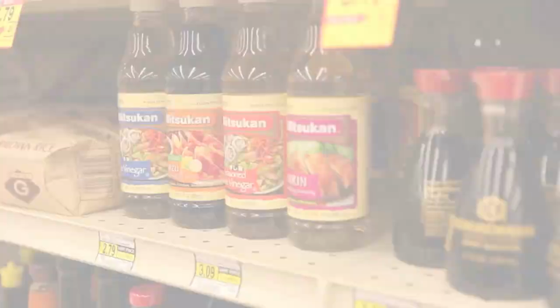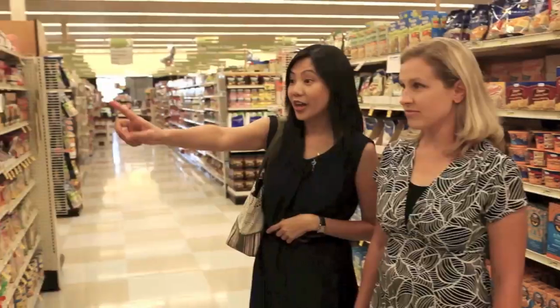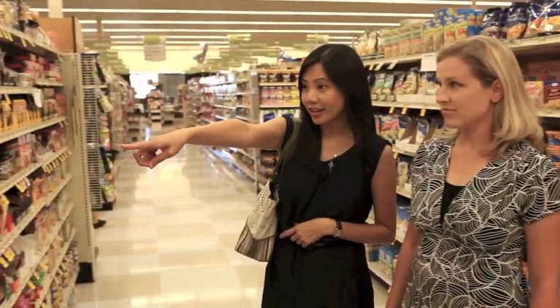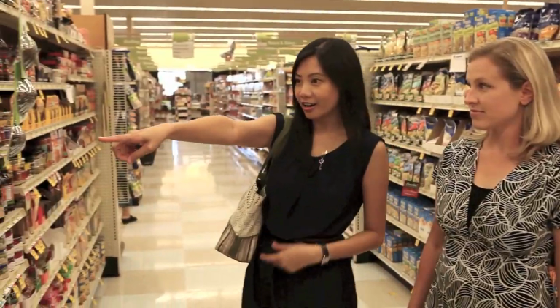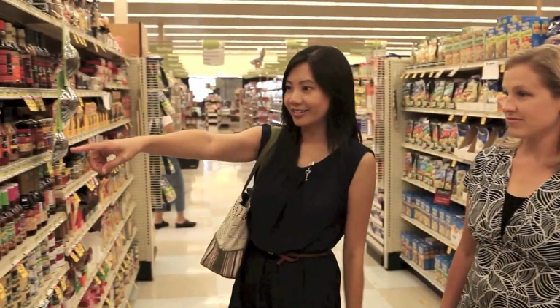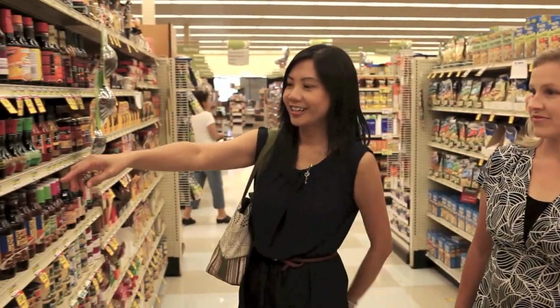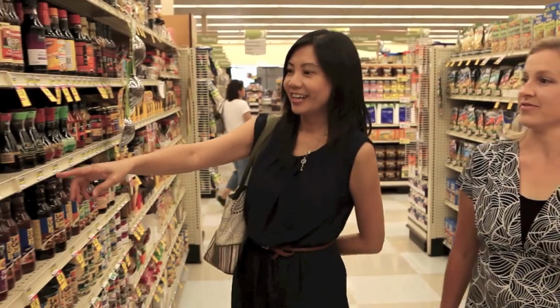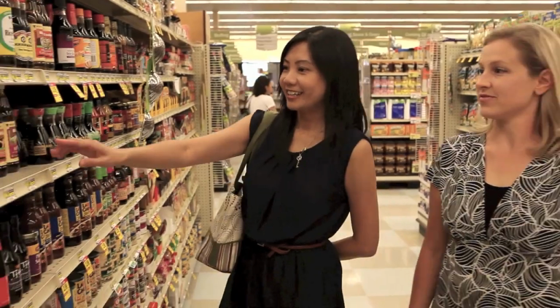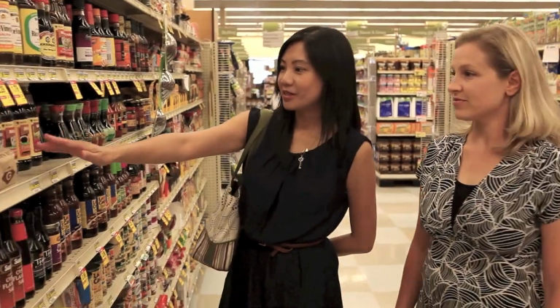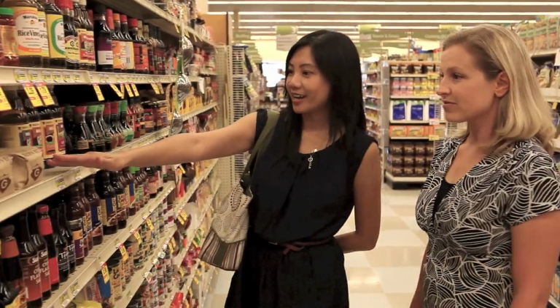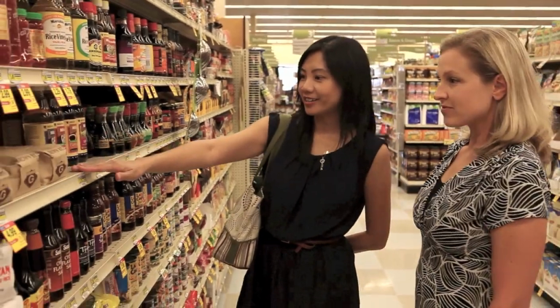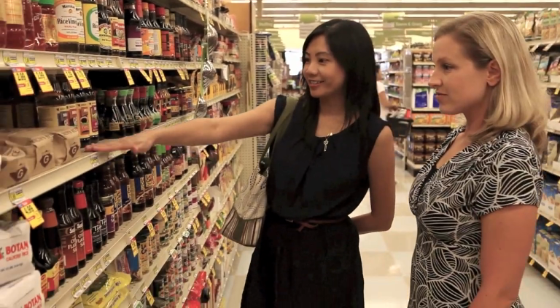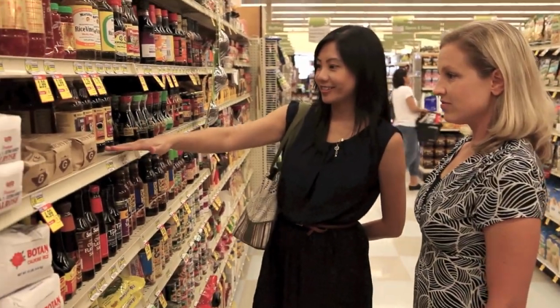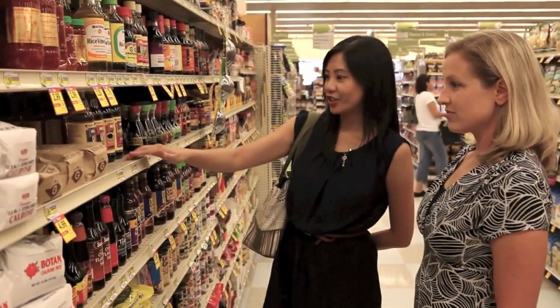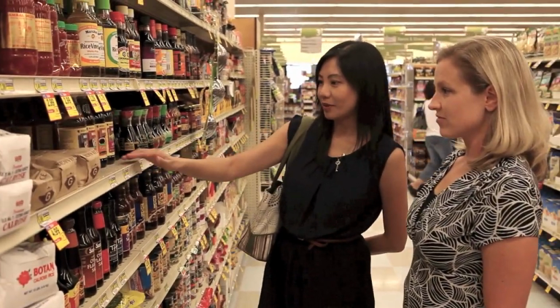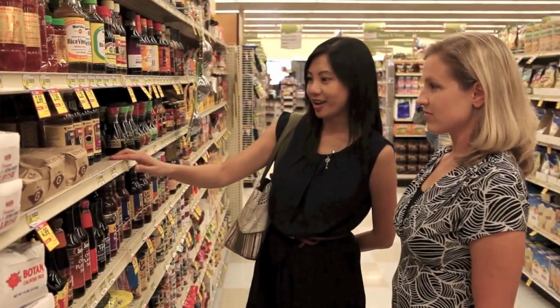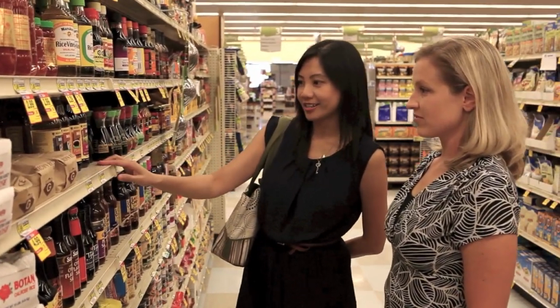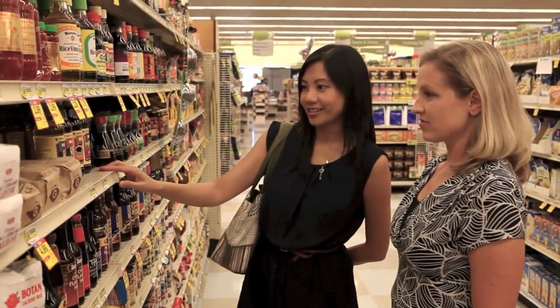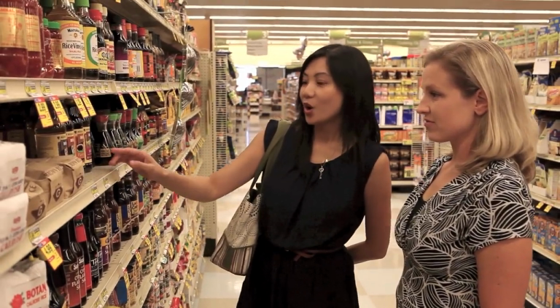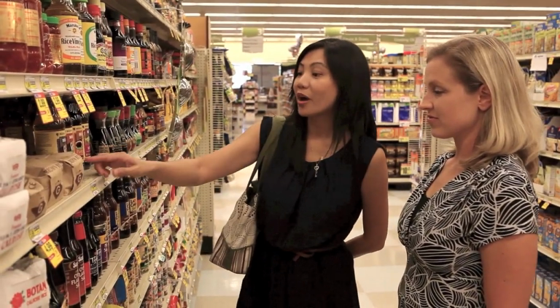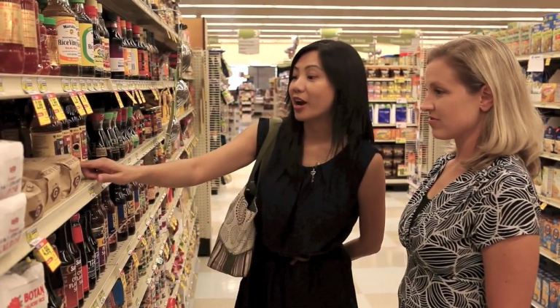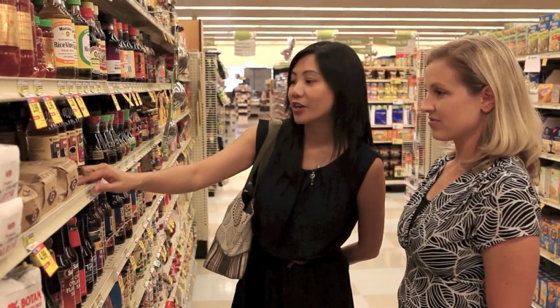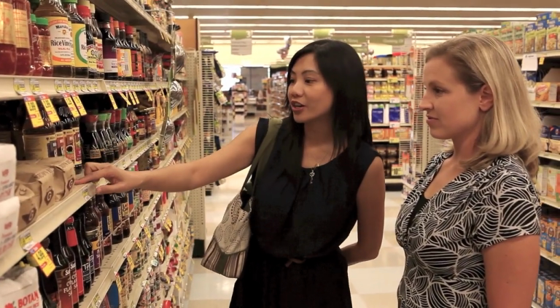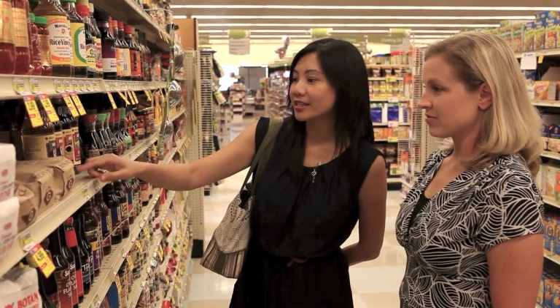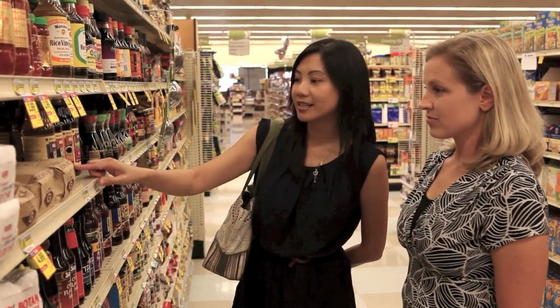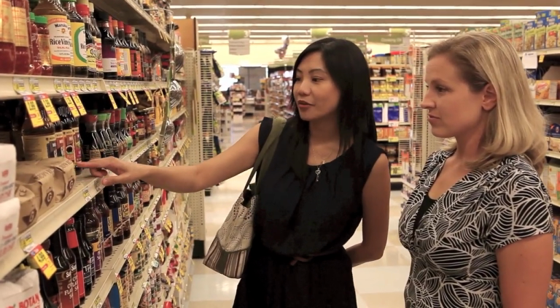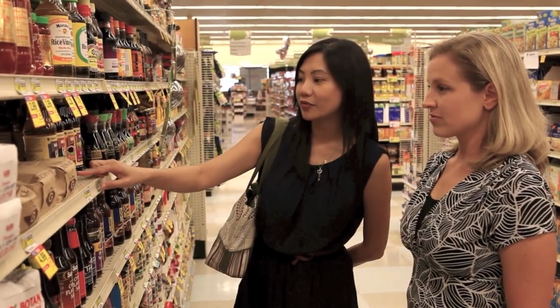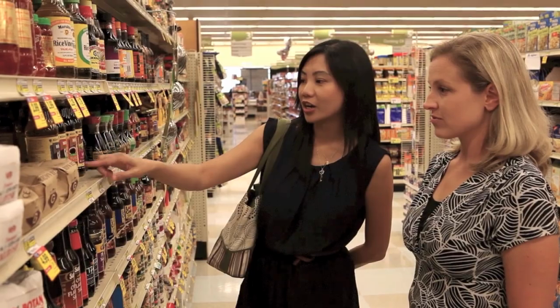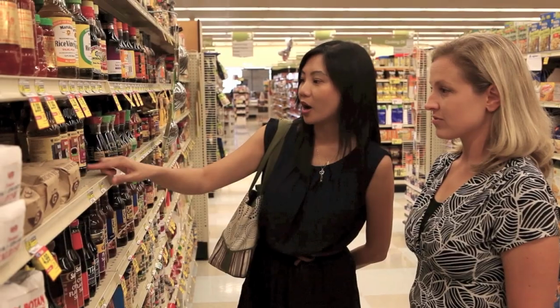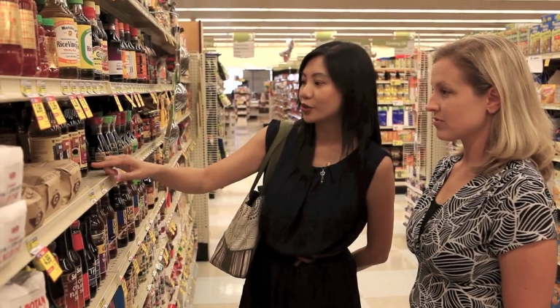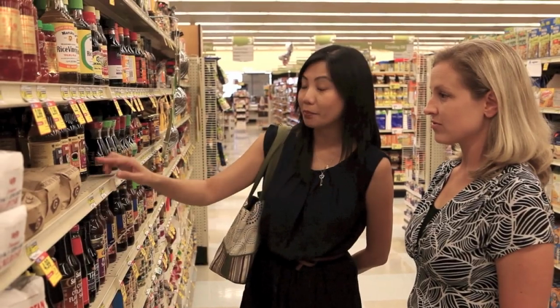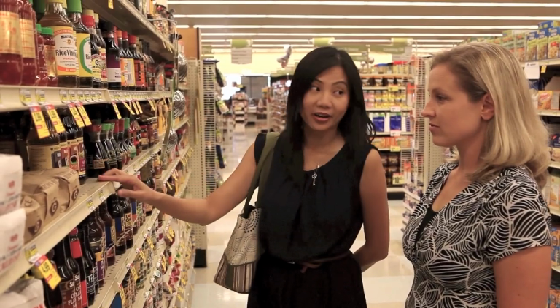There they are — the Mitsukan Japanese sauces. We have rice vinegar, the seasoned rice vinegar, ponzu, and mirin.